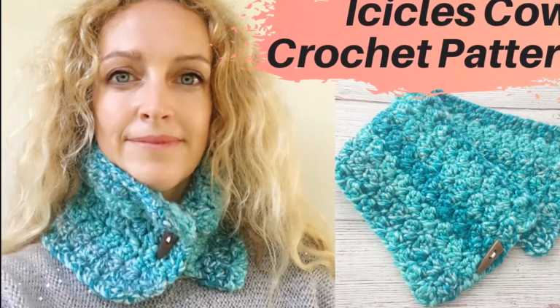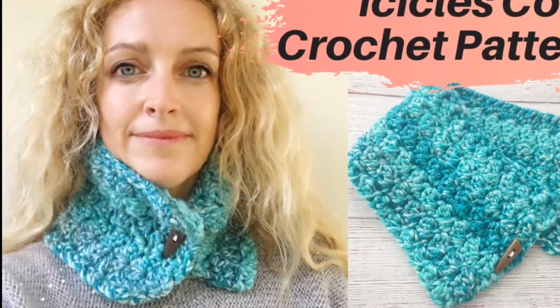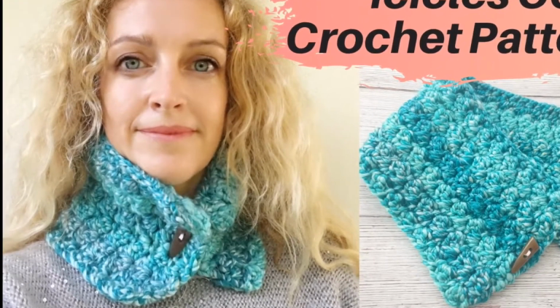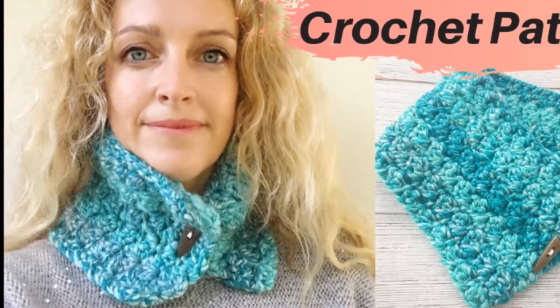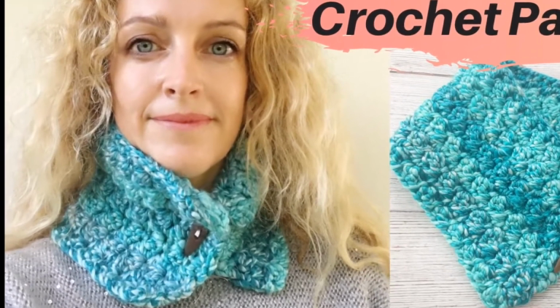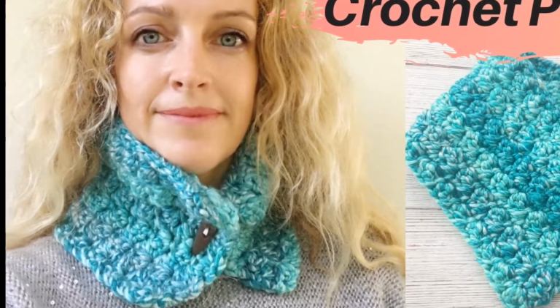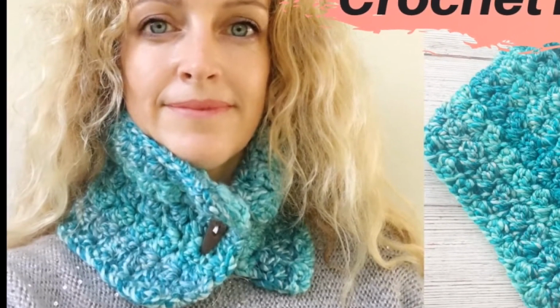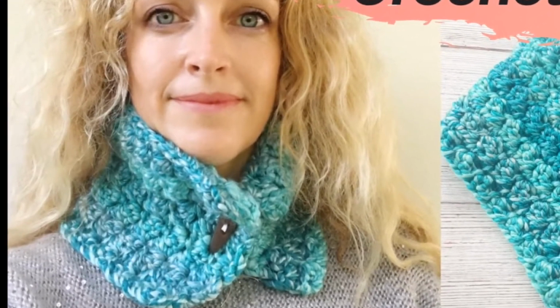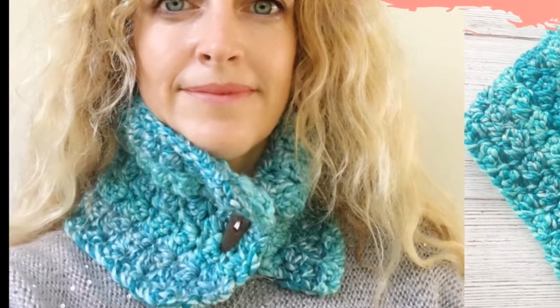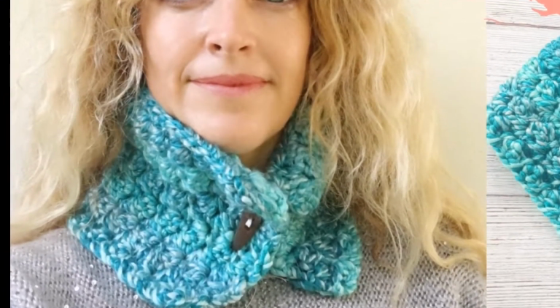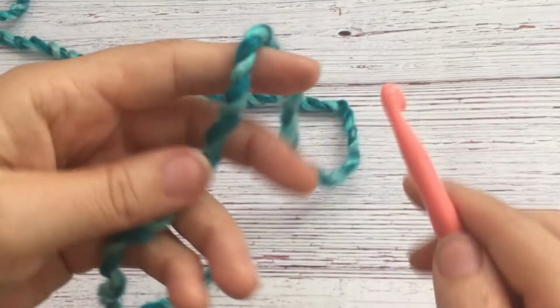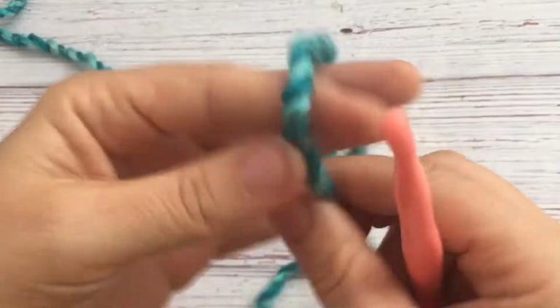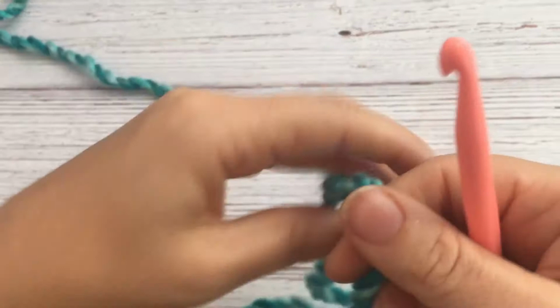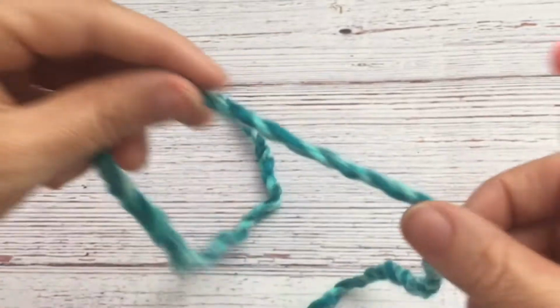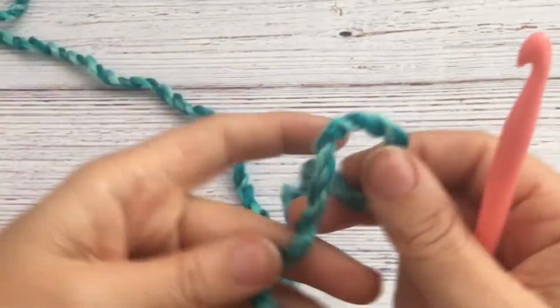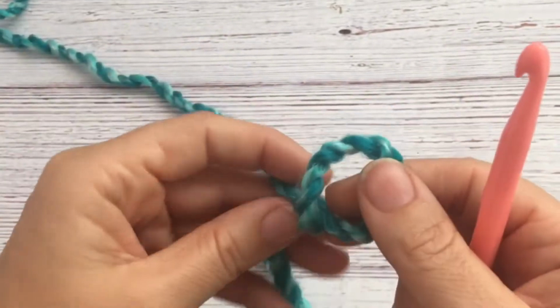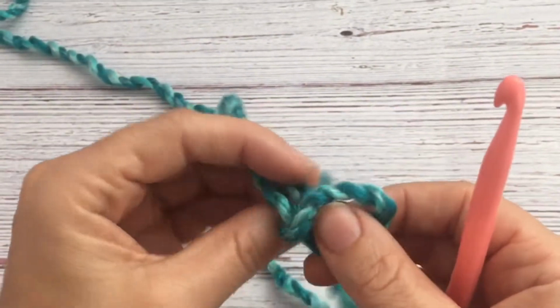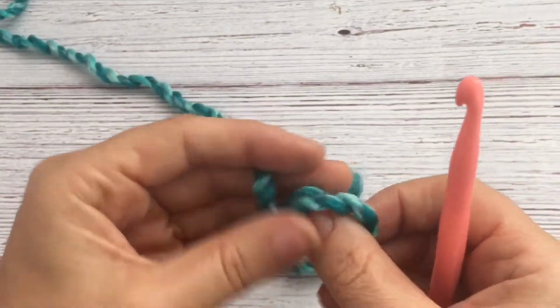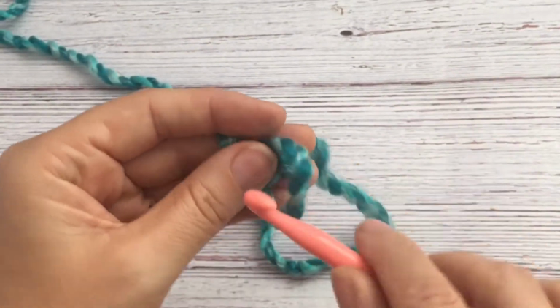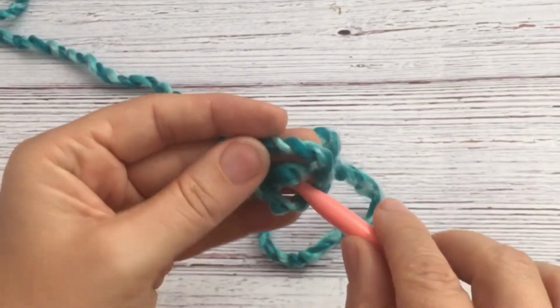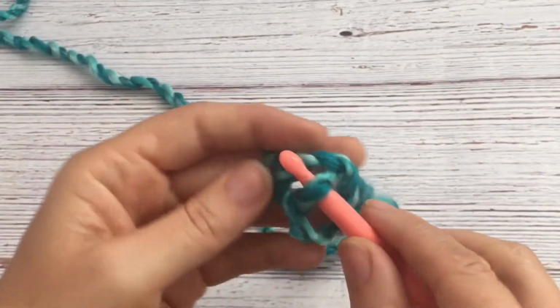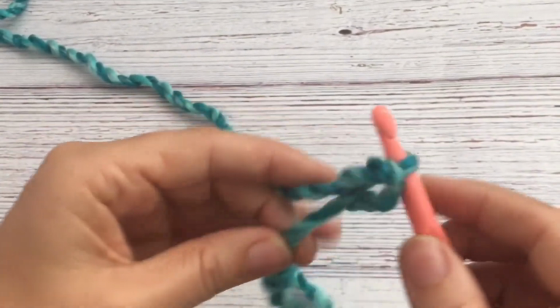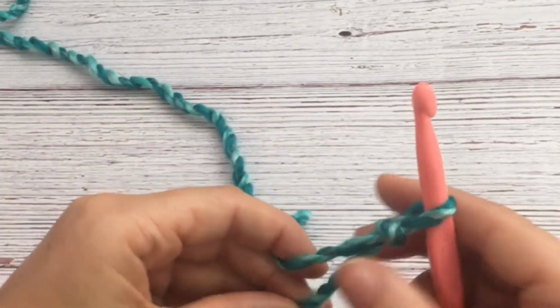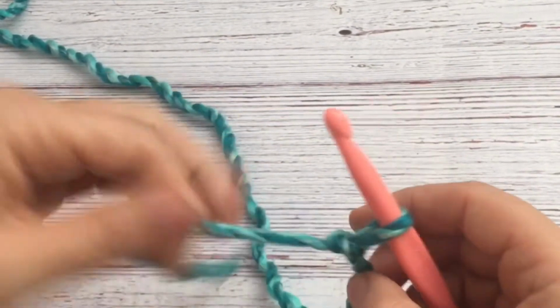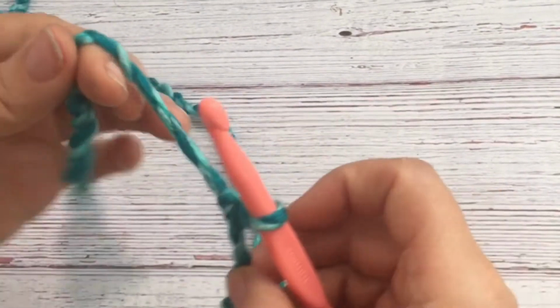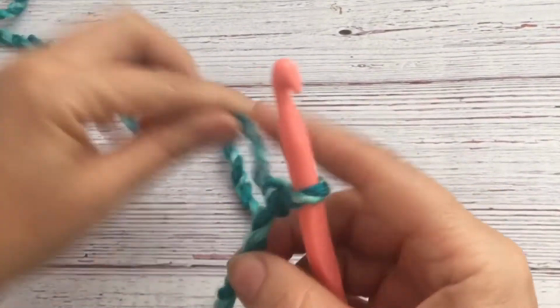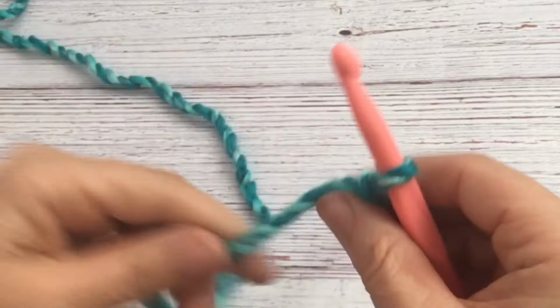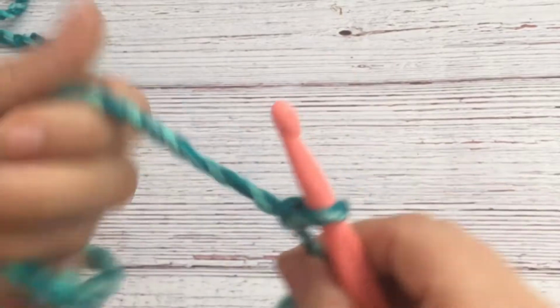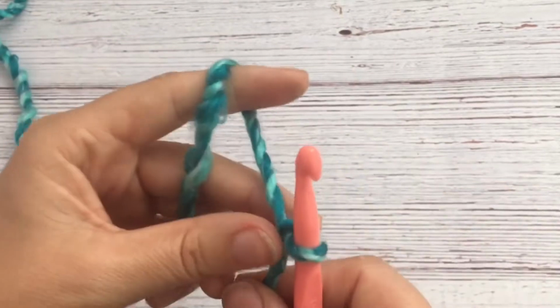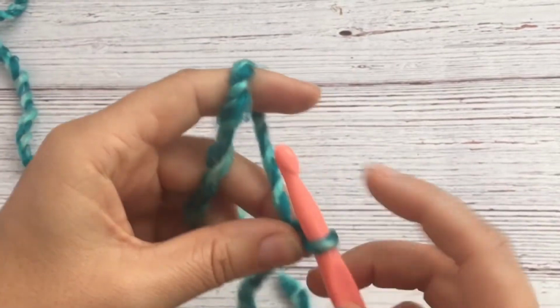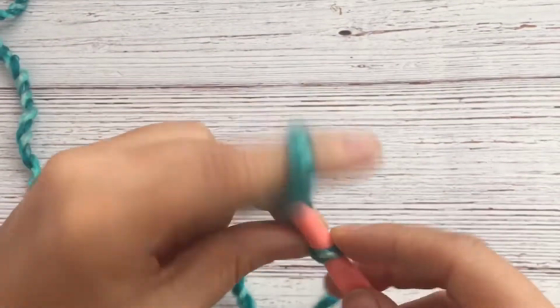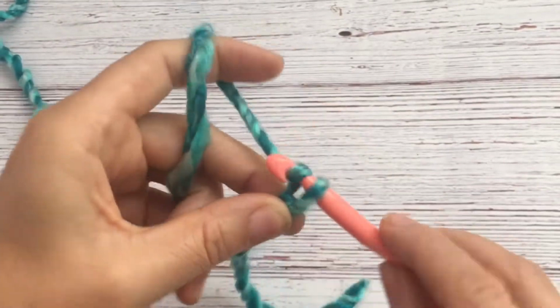Hi, this is Kailia from Crafting on the Fly, and today I'm going to show you how to make this icicle cowl. I'm using this nice bulky yarn from Hobby Lobby and an eight millimeter crochet hook. I'm starting with foundation single crochet.